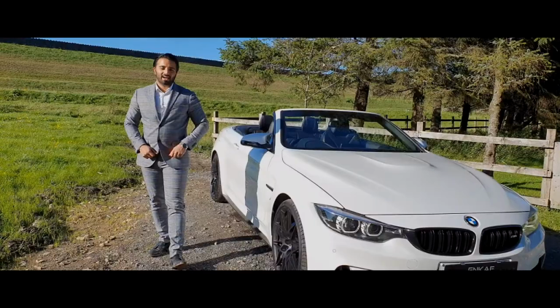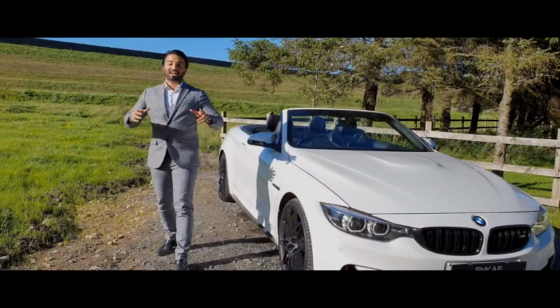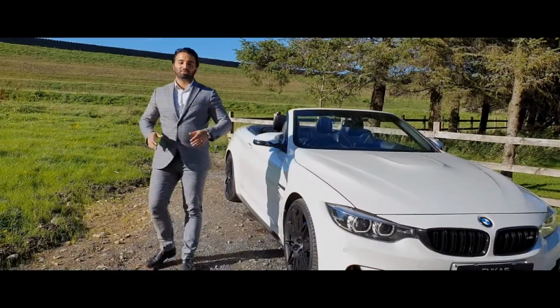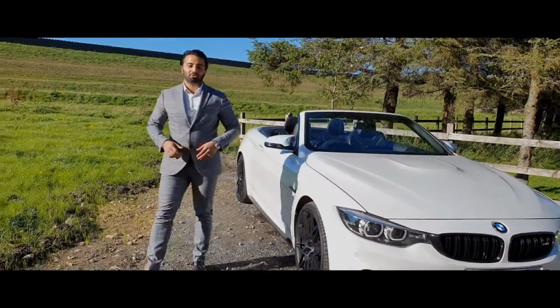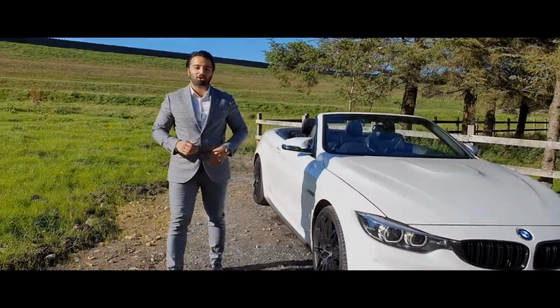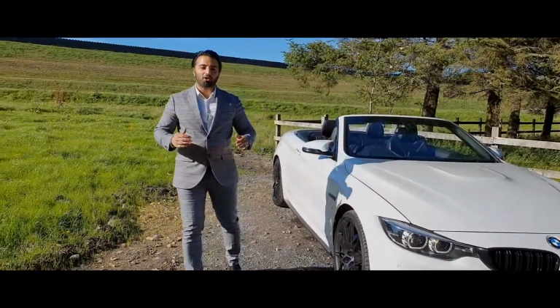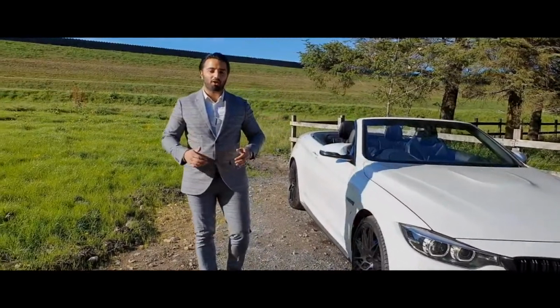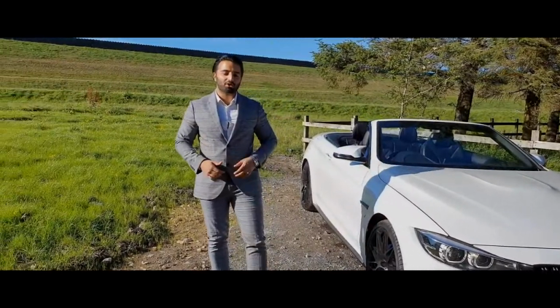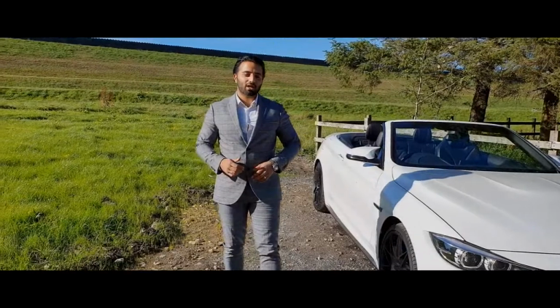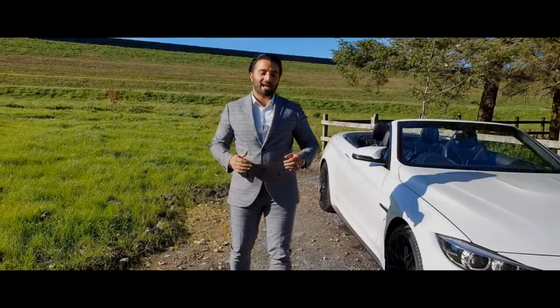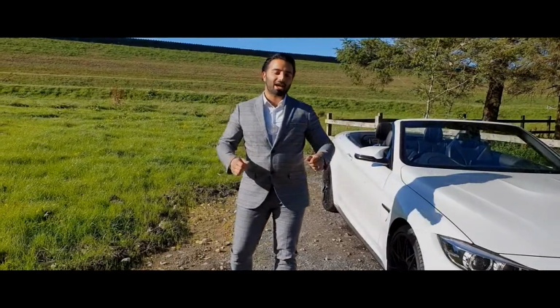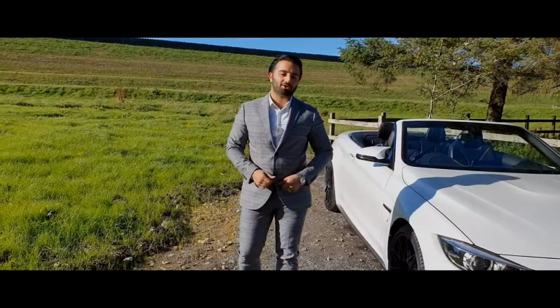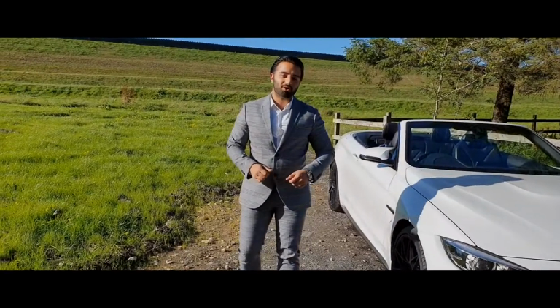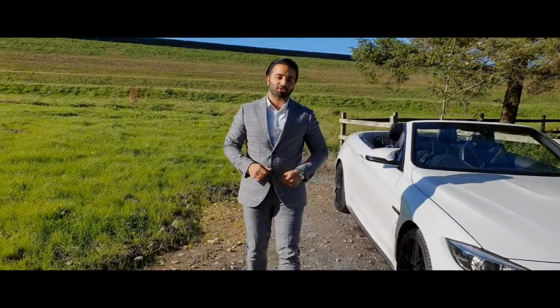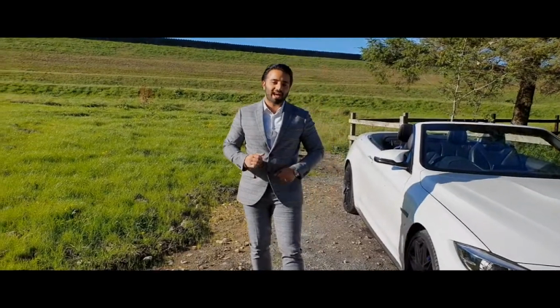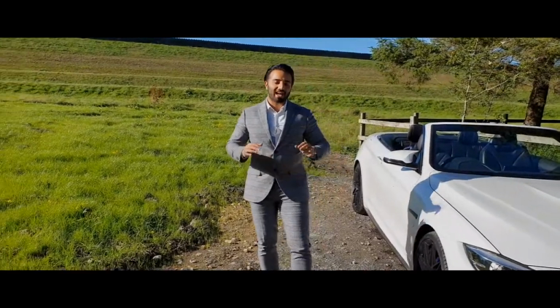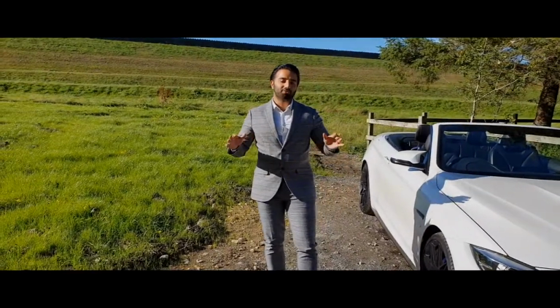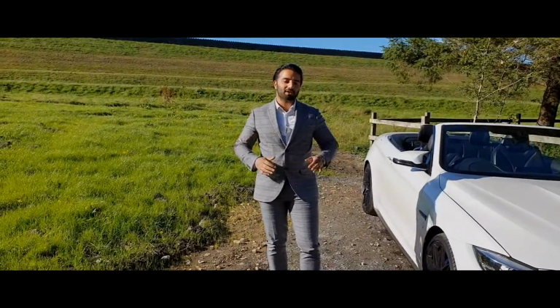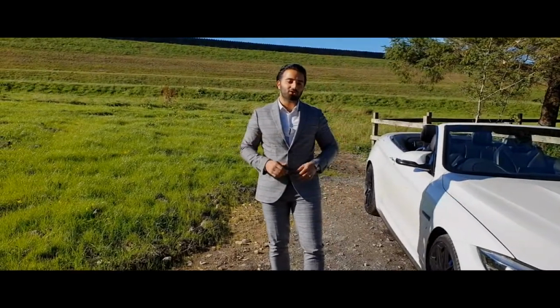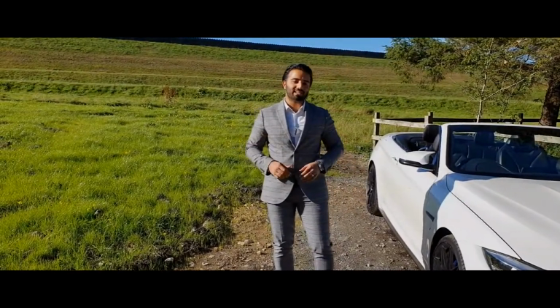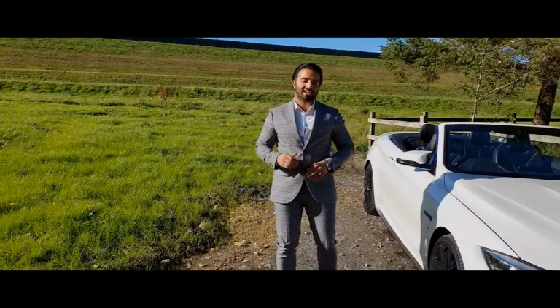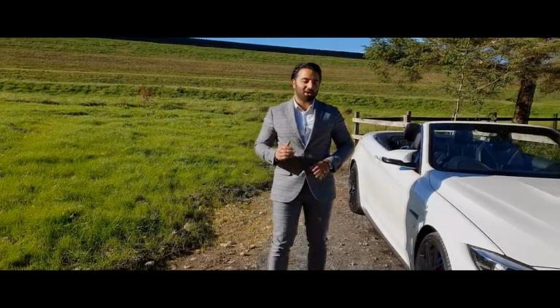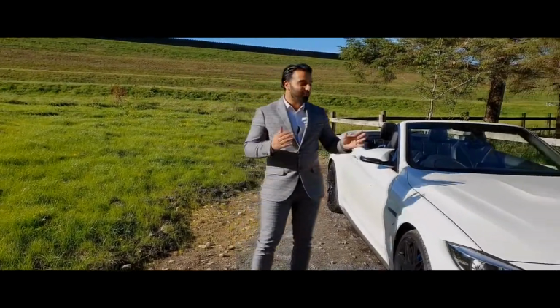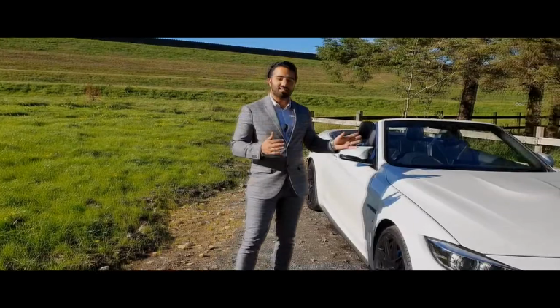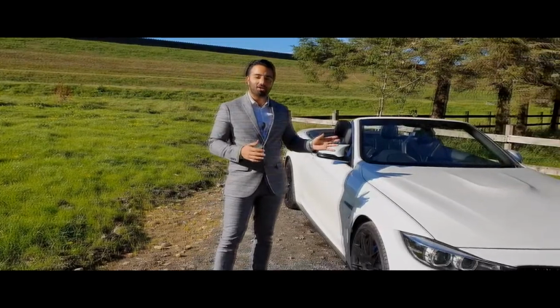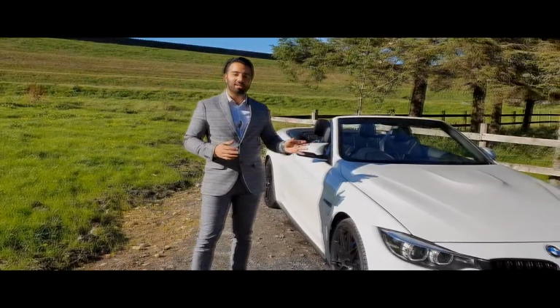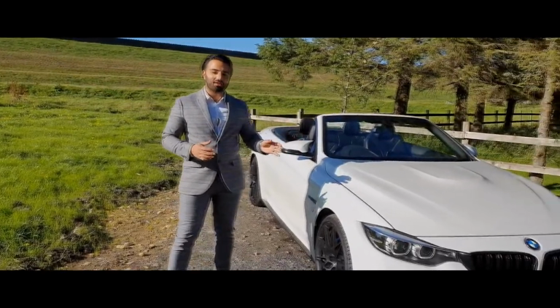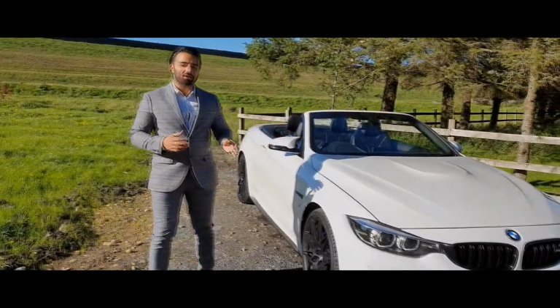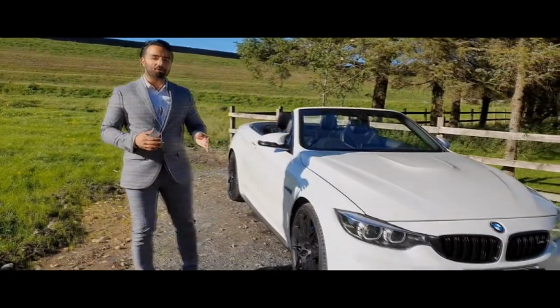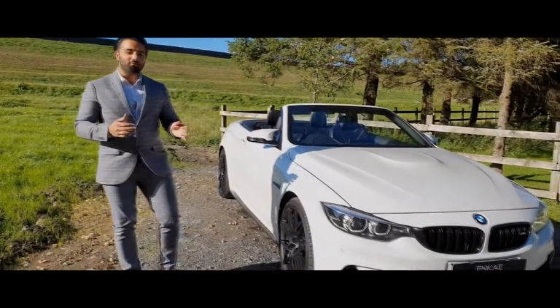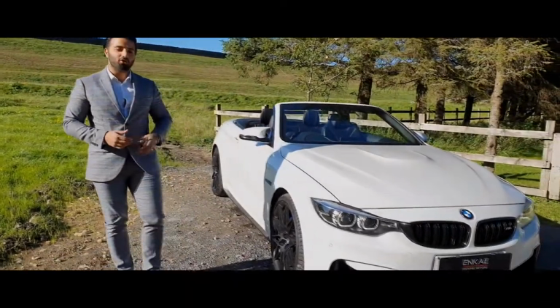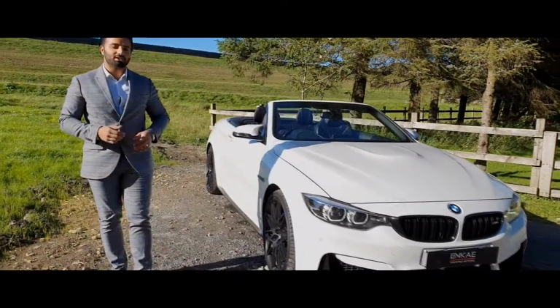Hi guys, welcome to another car review episode from NK Prestige Motors. It's an absolutely gorgeous day today and what better car to bring out than the BMW M4 Competition.